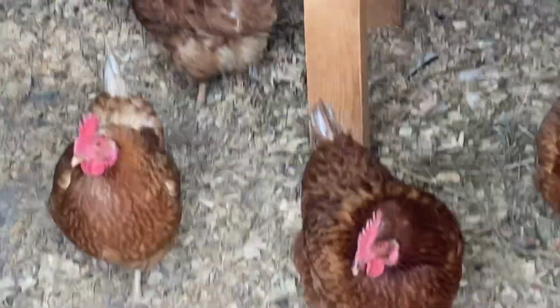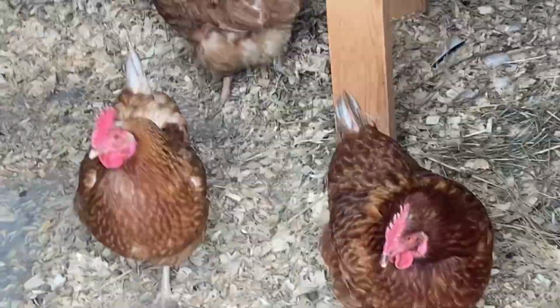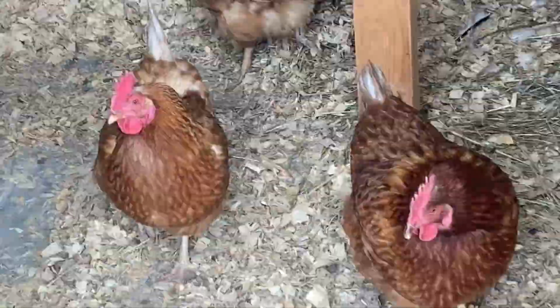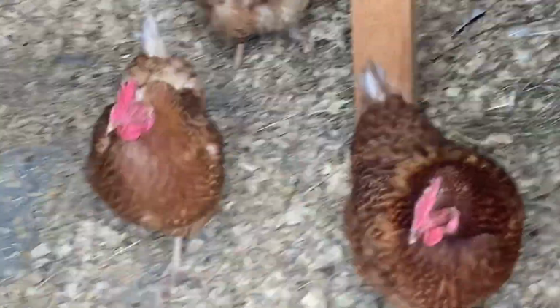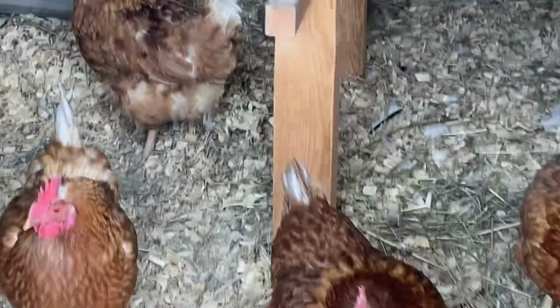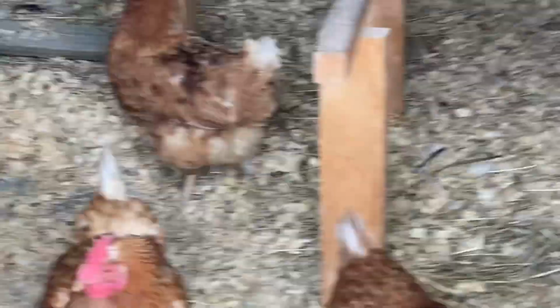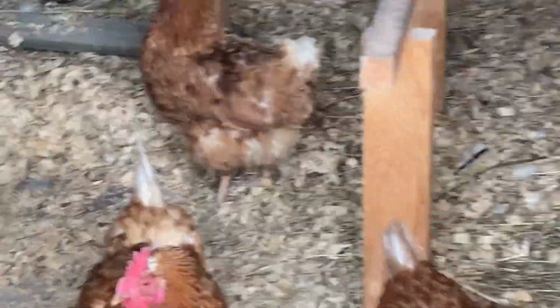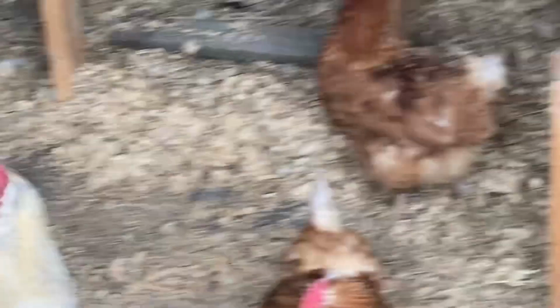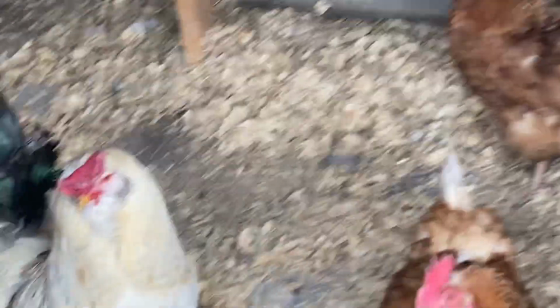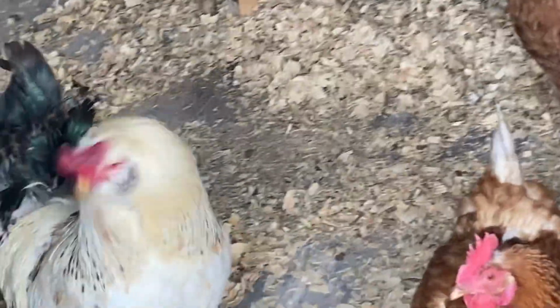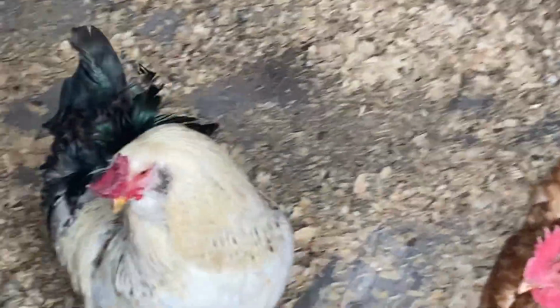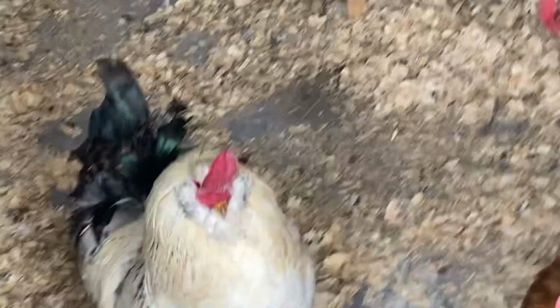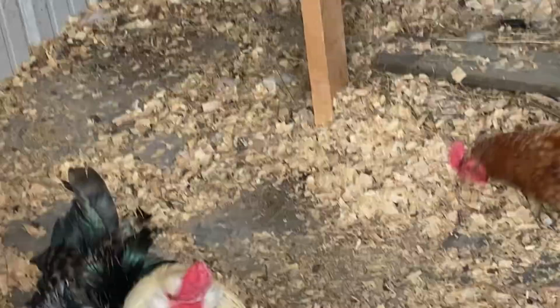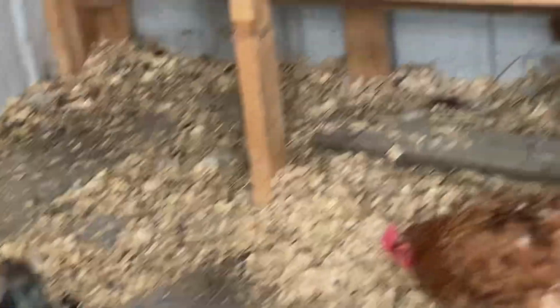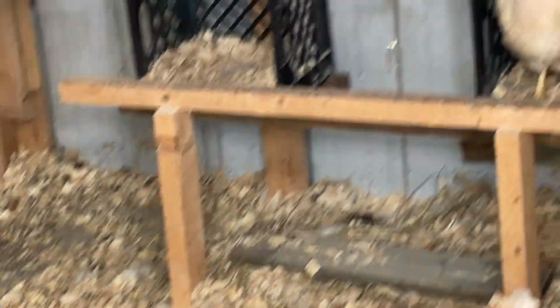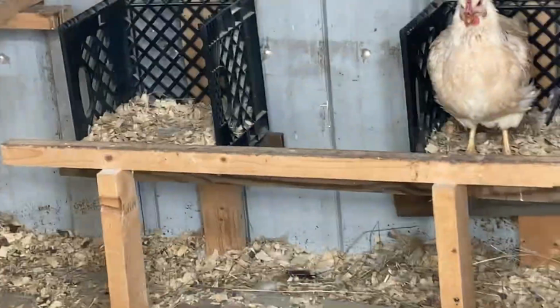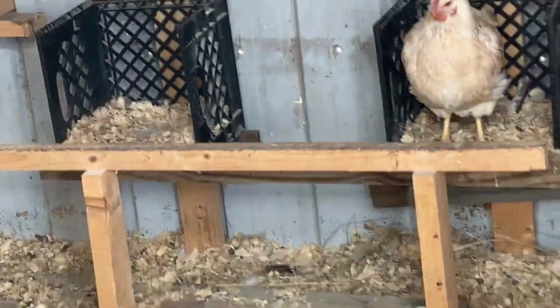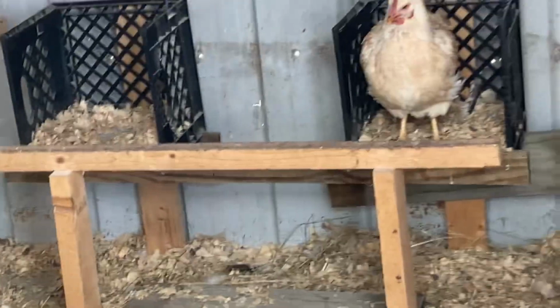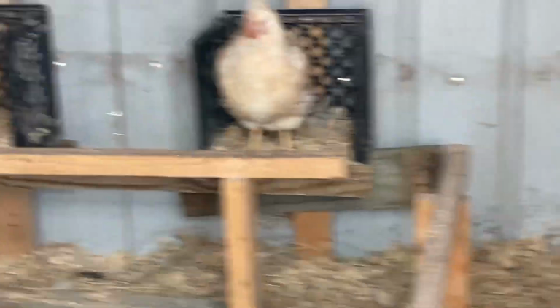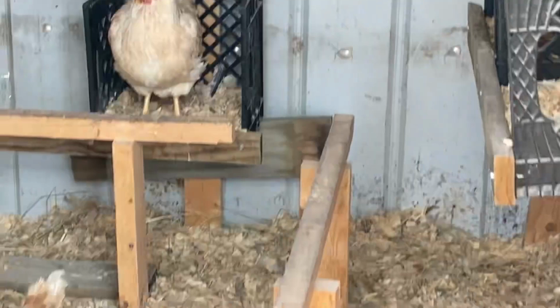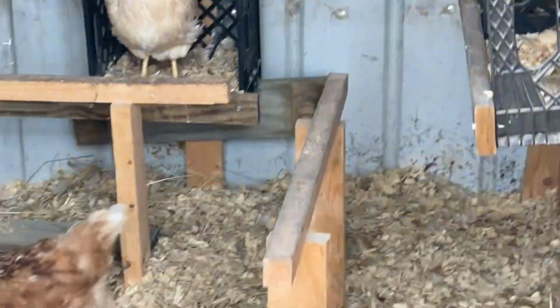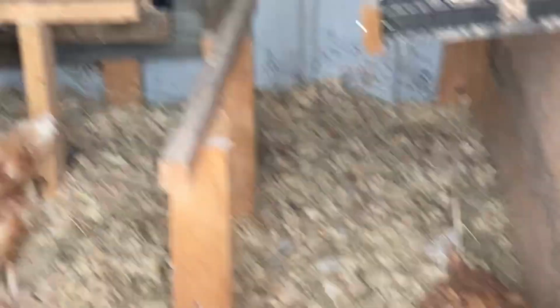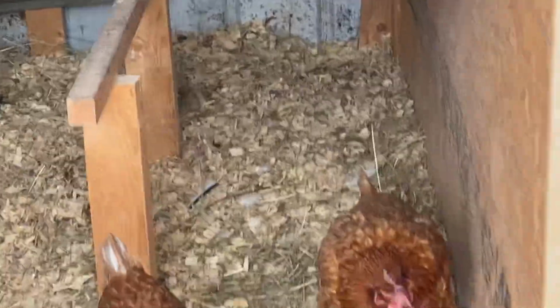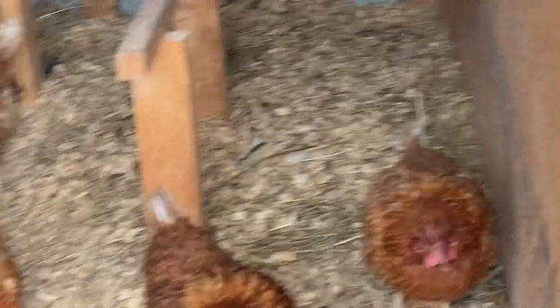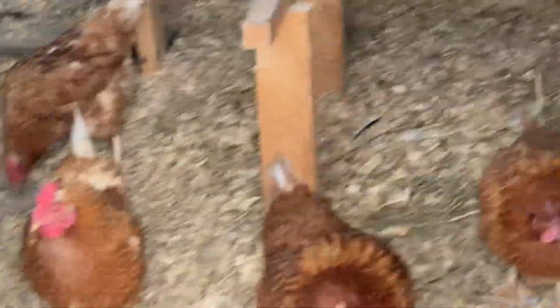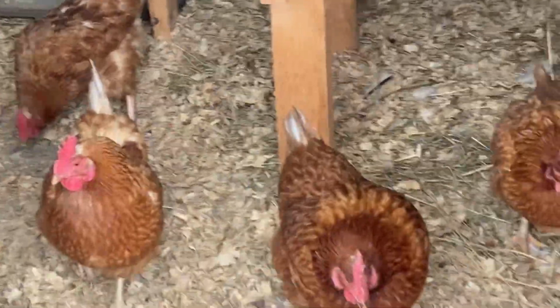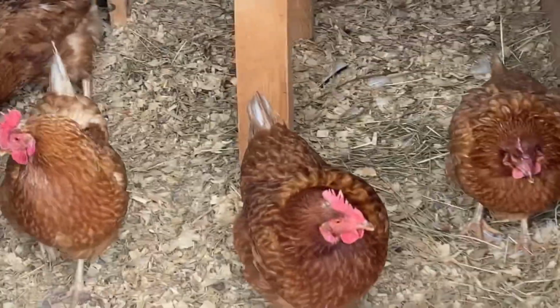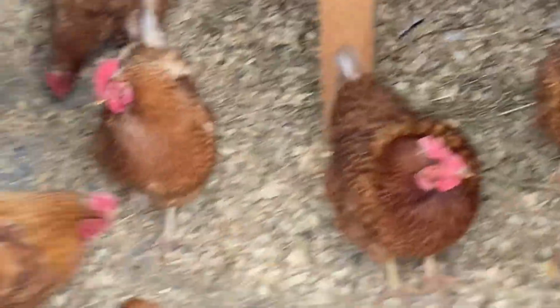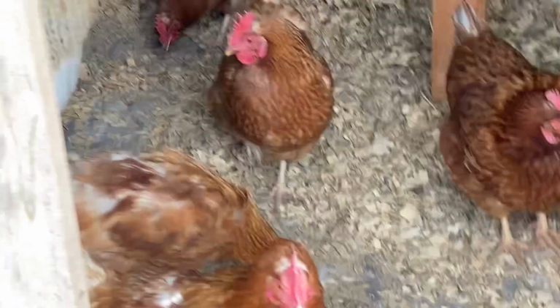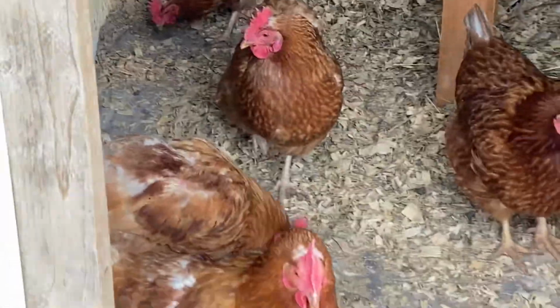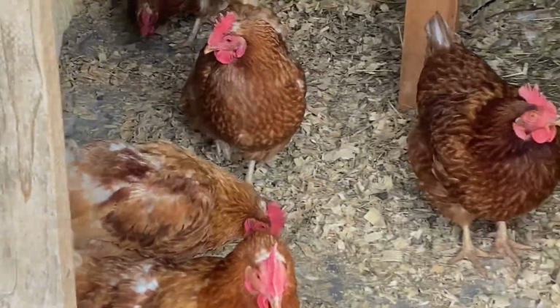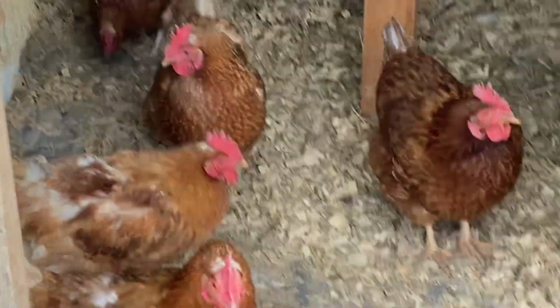They're cleaning up the chicken coop. And just as soon as you start cleaning it up, they all want to be in there.